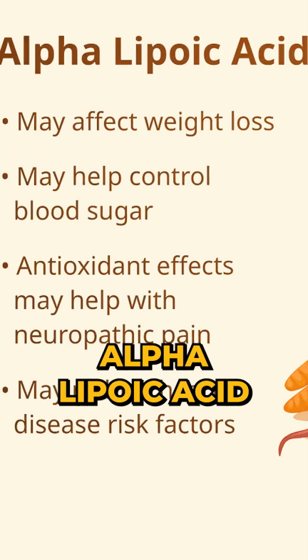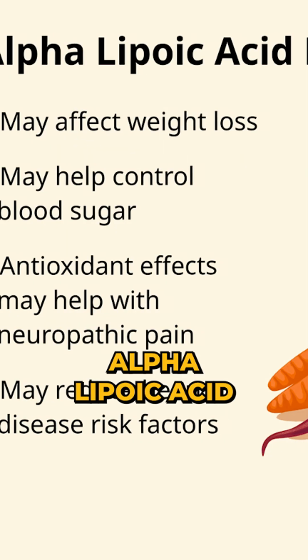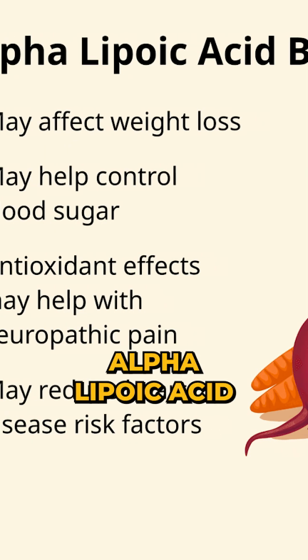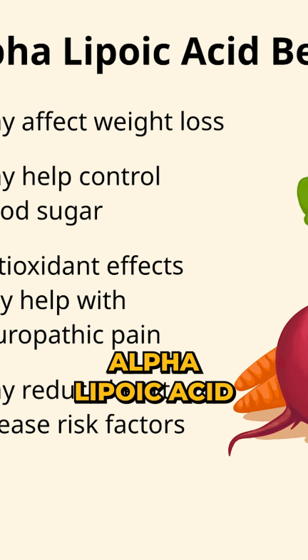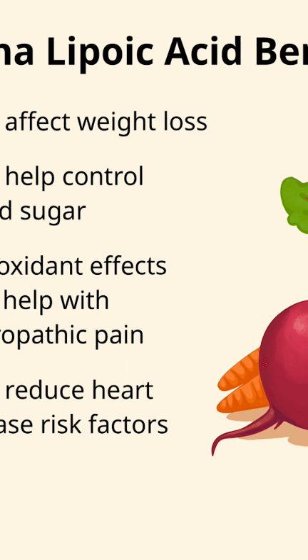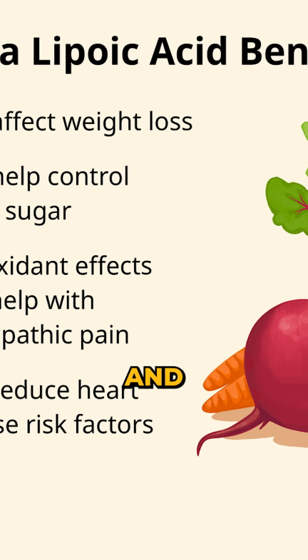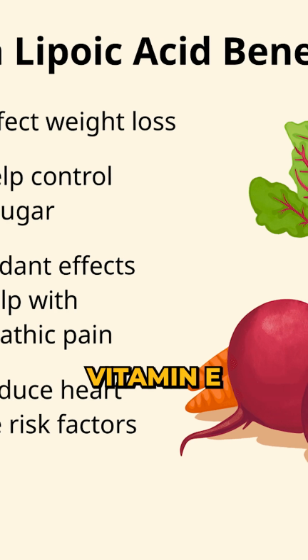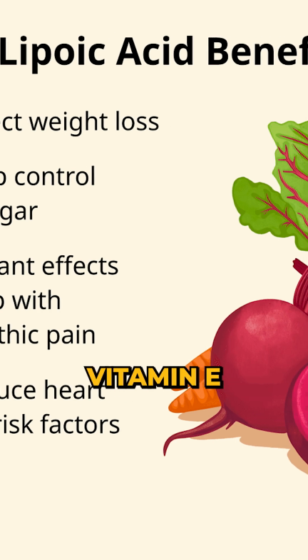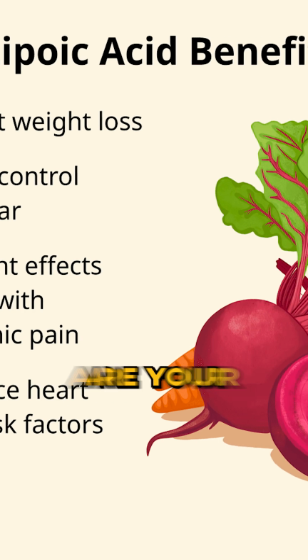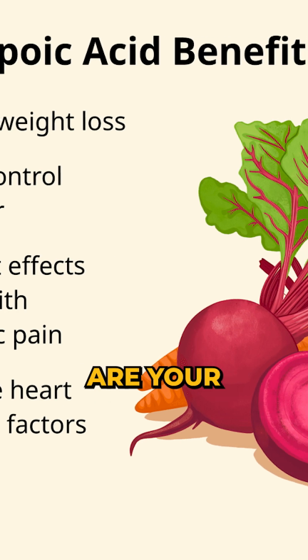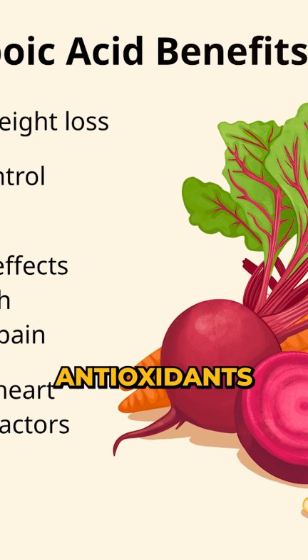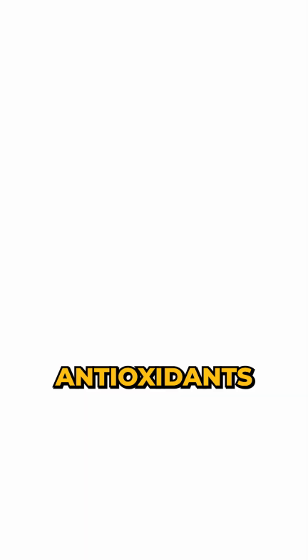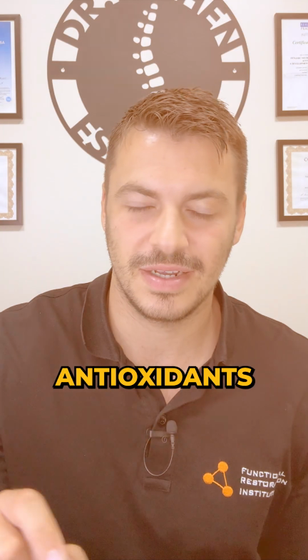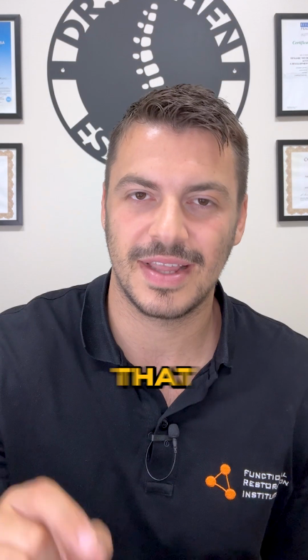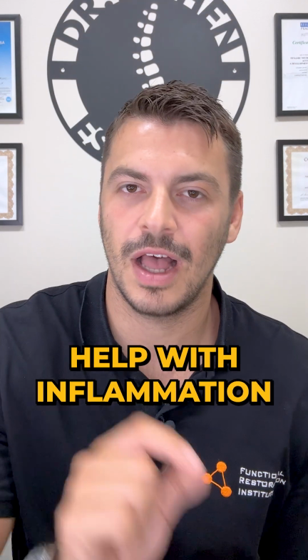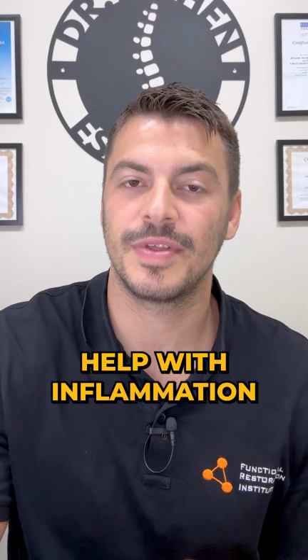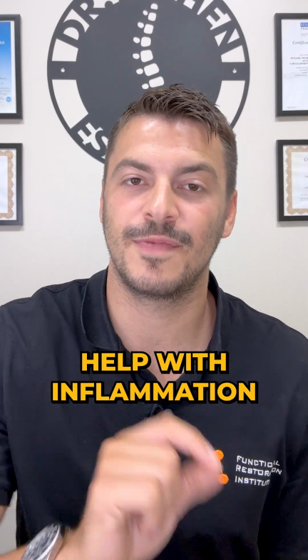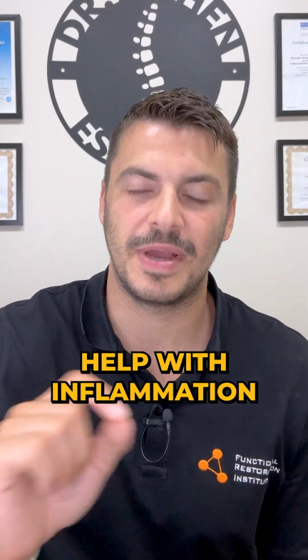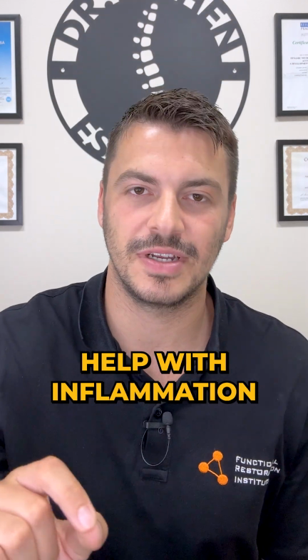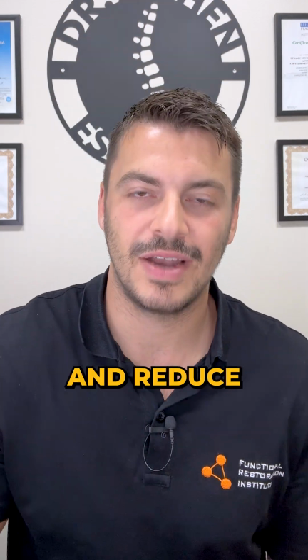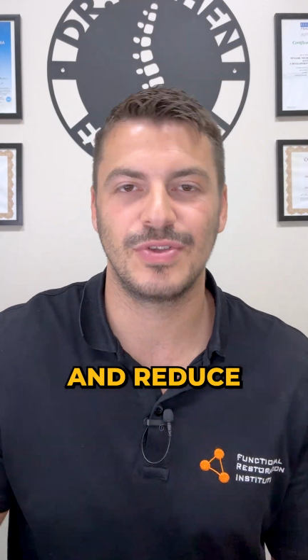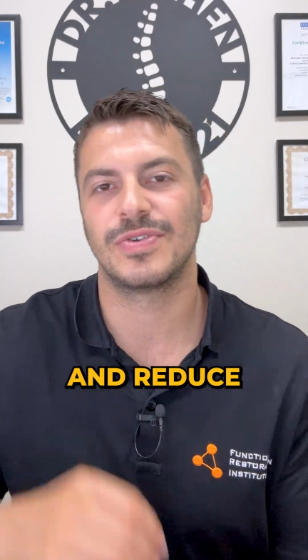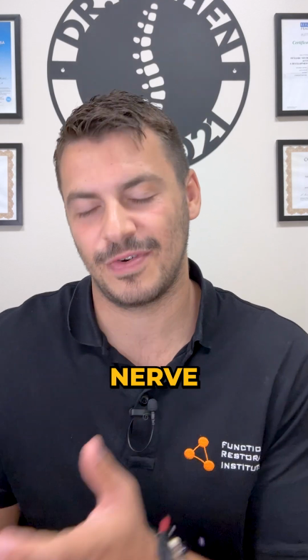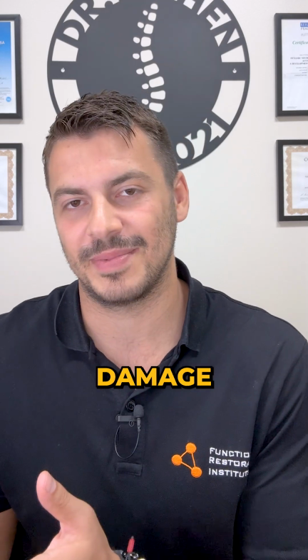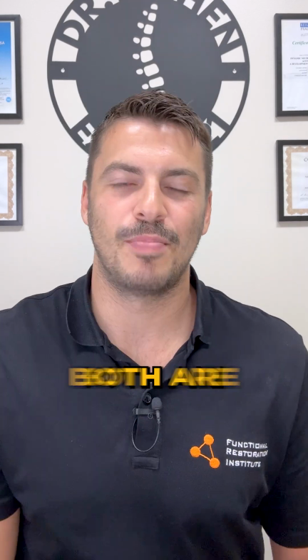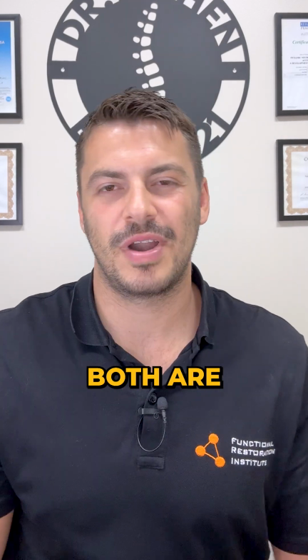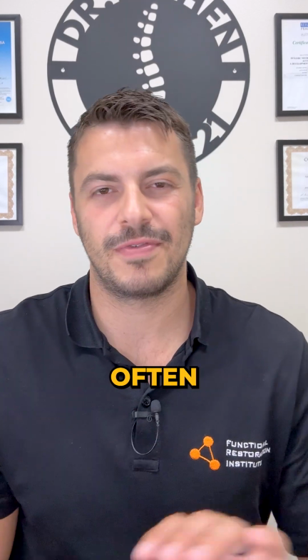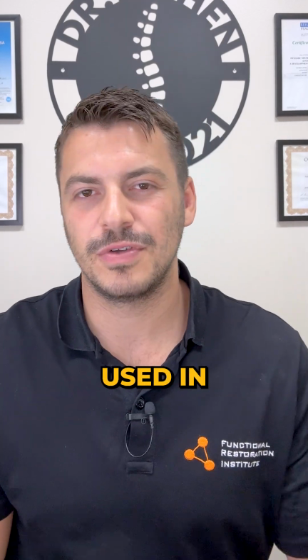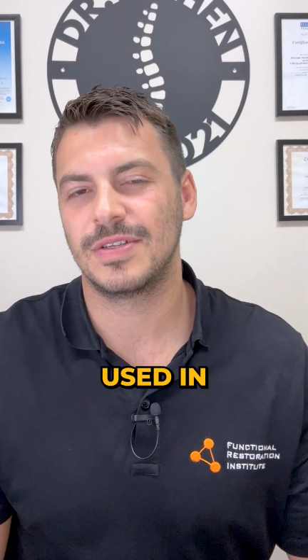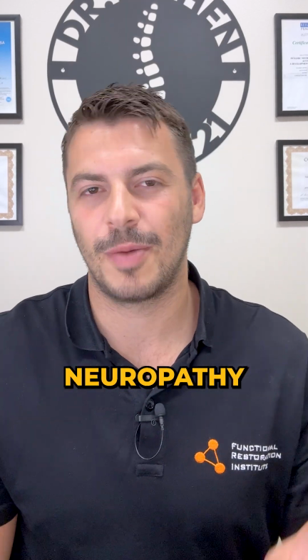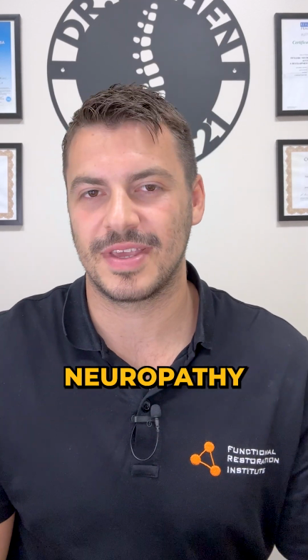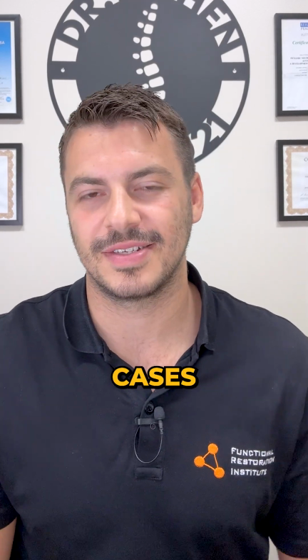Alpha-lipoic acid and vitamin E are your antioxidants that help with inflammation and reduce nerve damage. Both are often used in neuropathy cases.